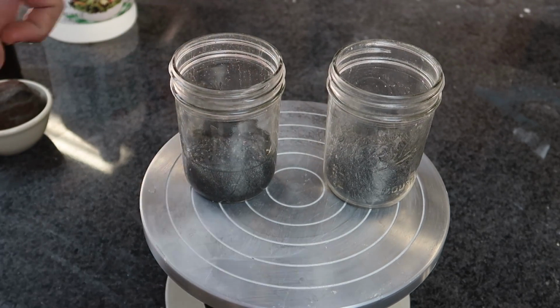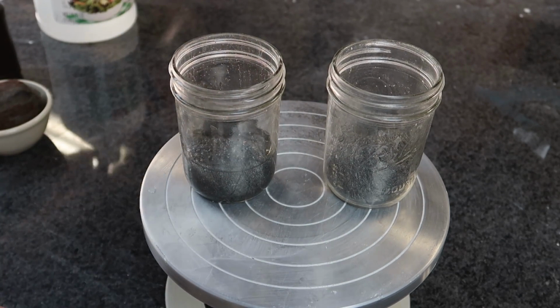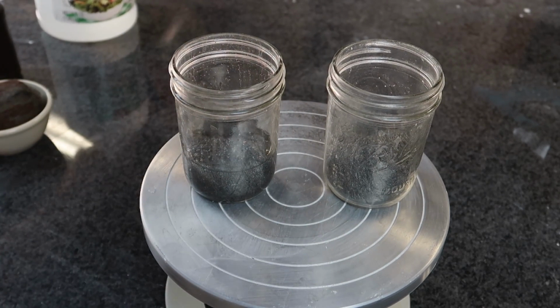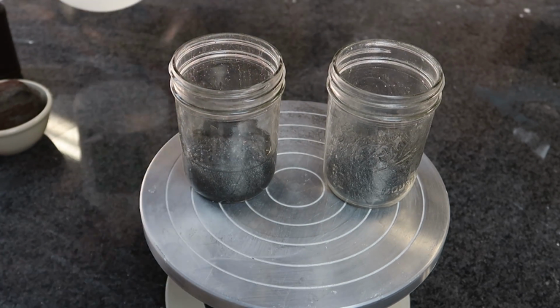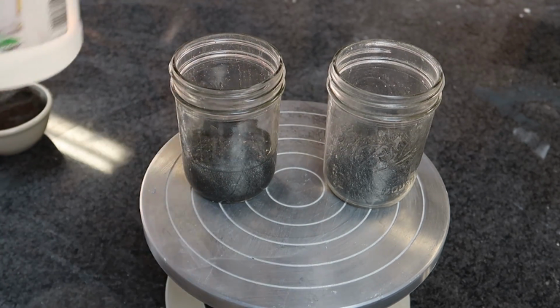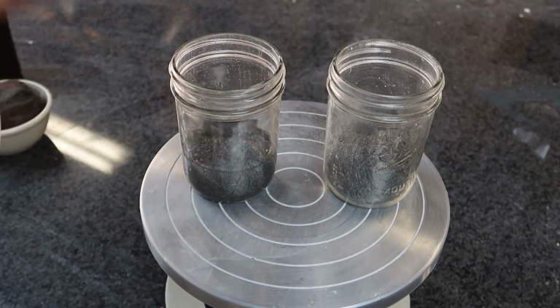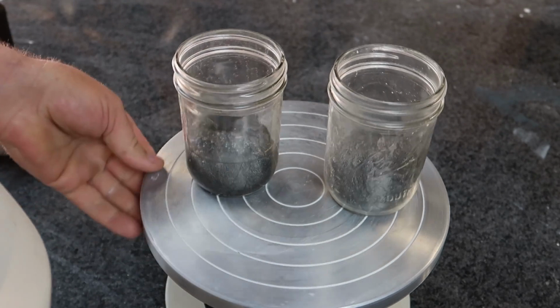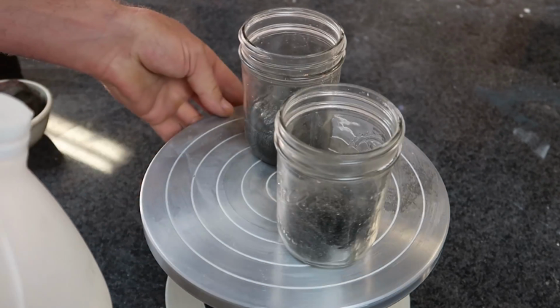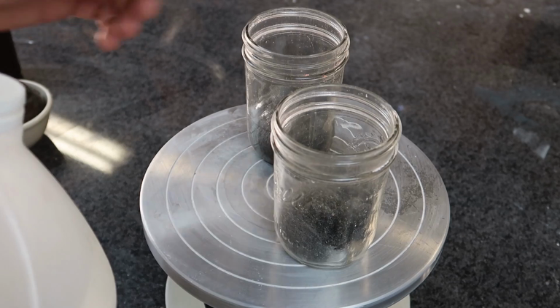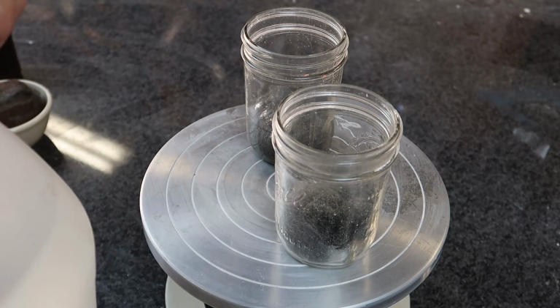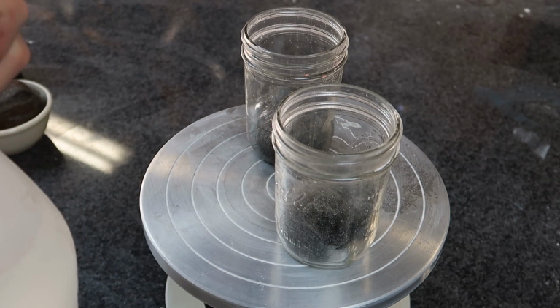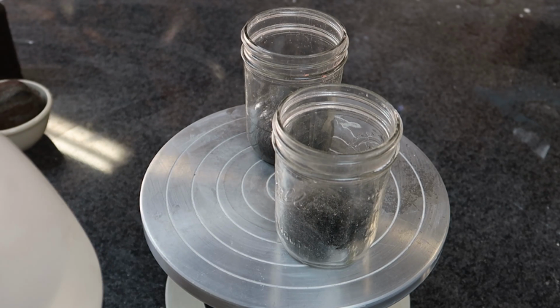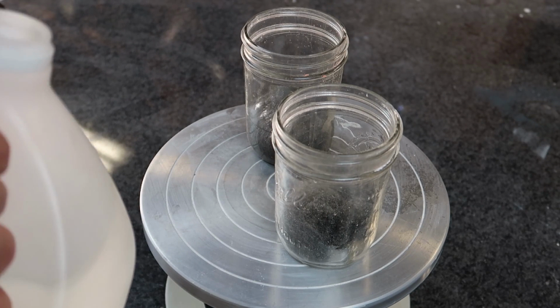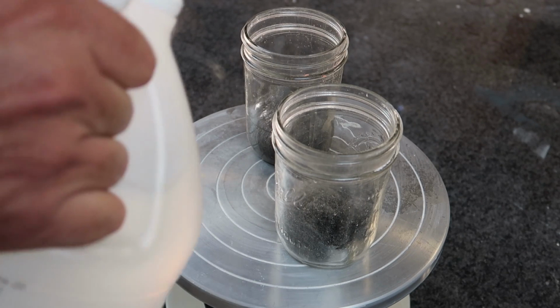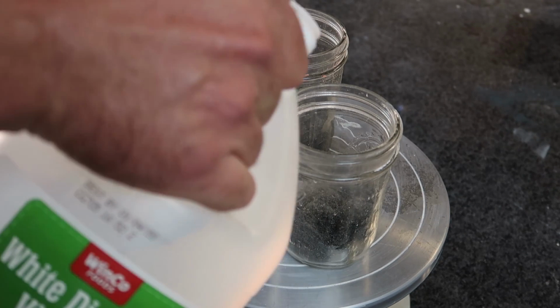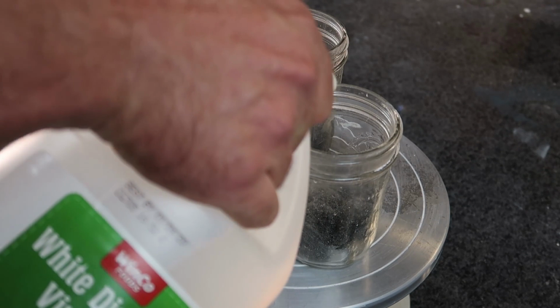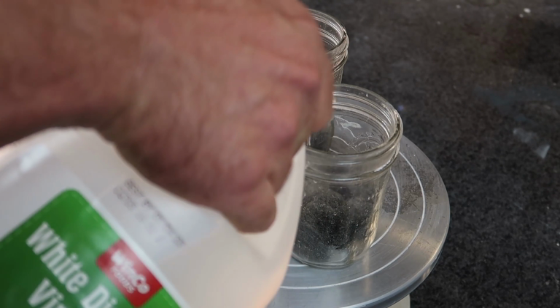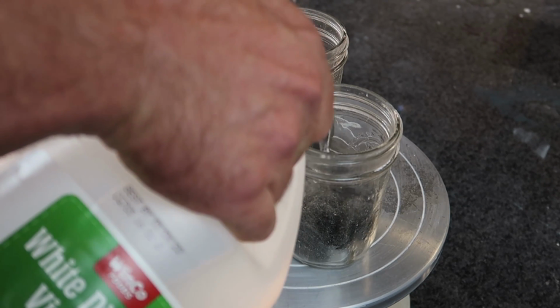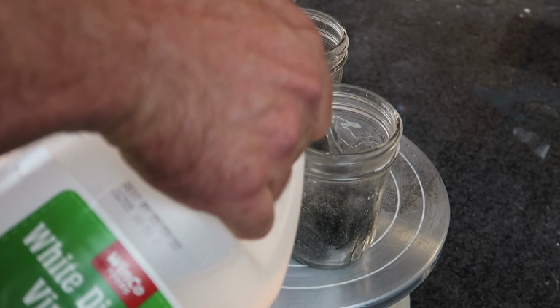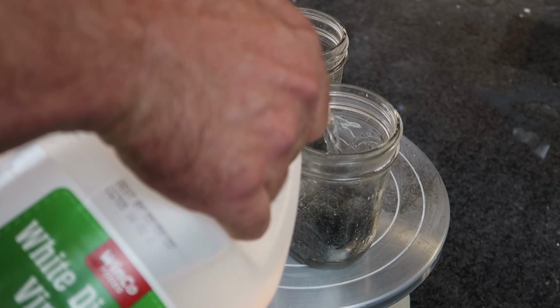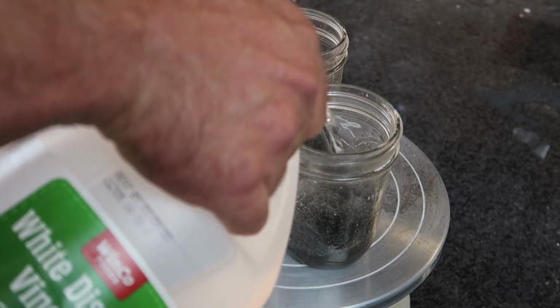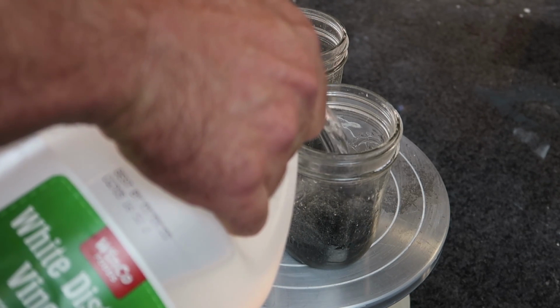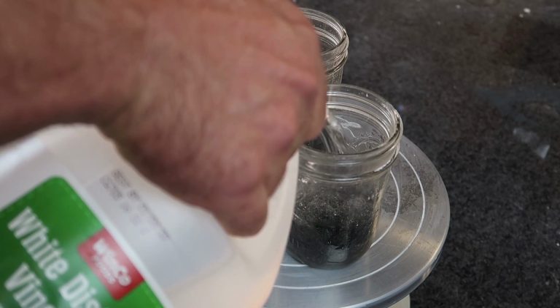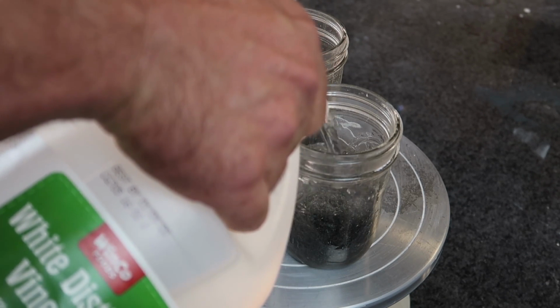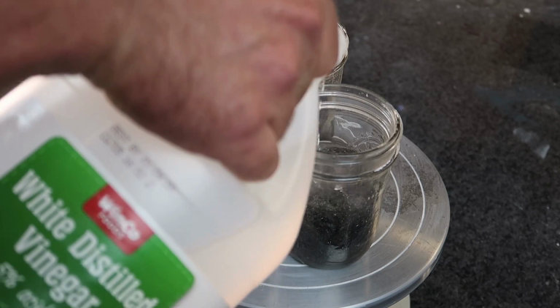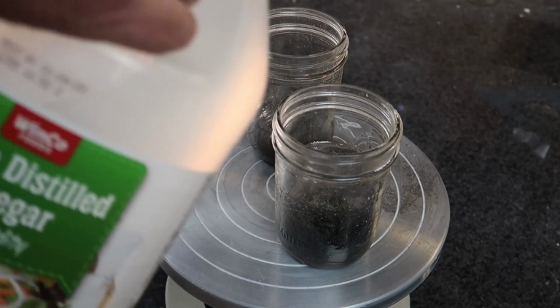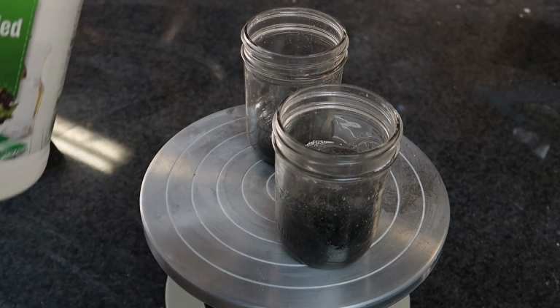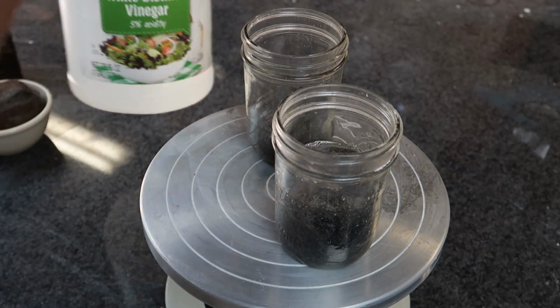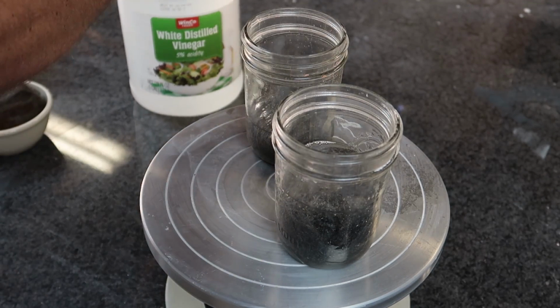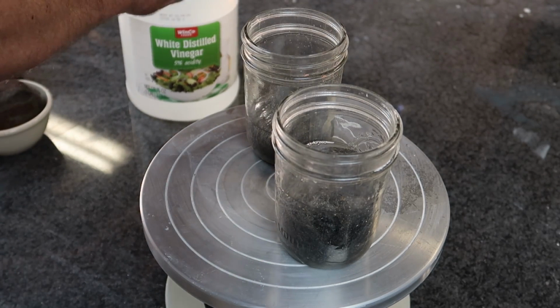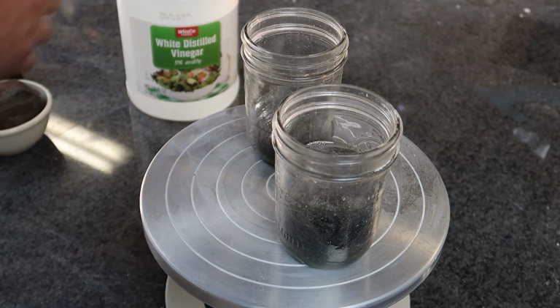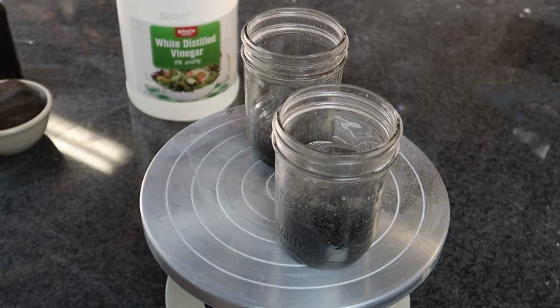Fully wet. And then I have white distilled vinegar. I think I'm going to let these soak, mash them, filter the liquid, and let it dry off.